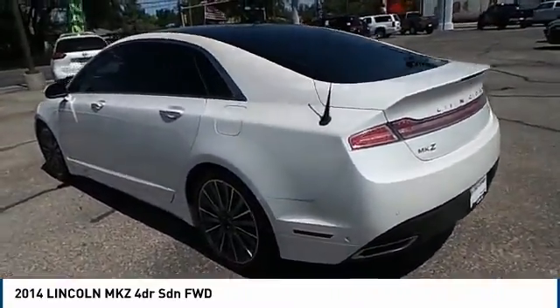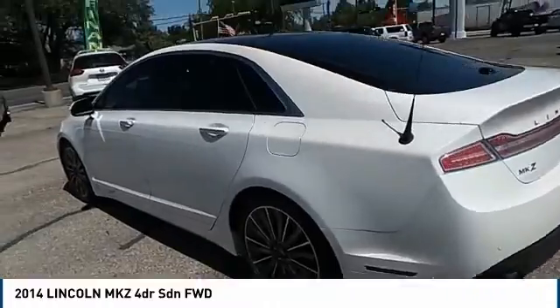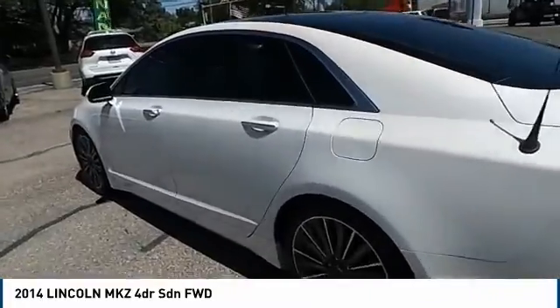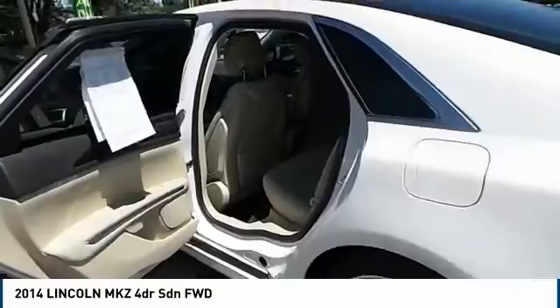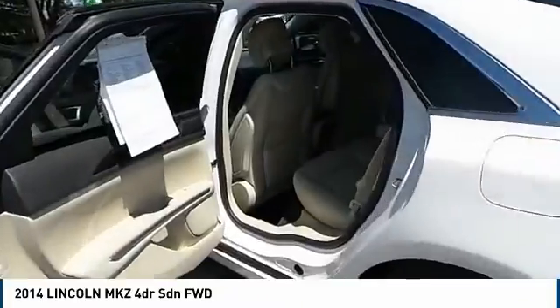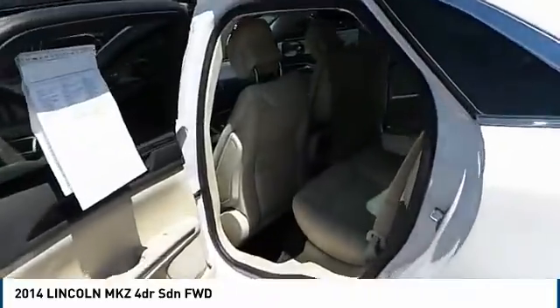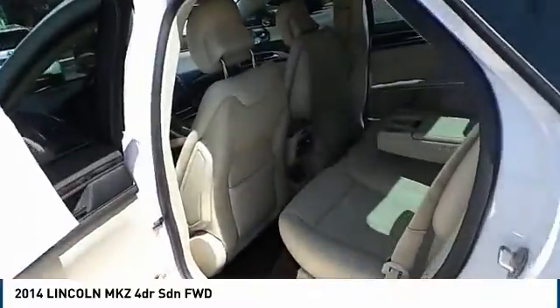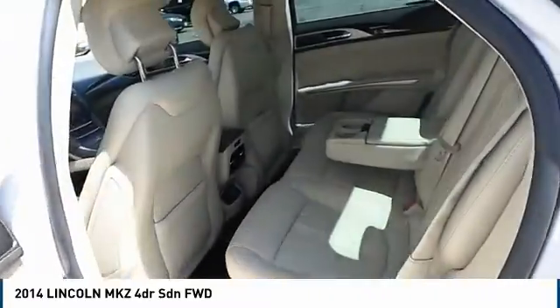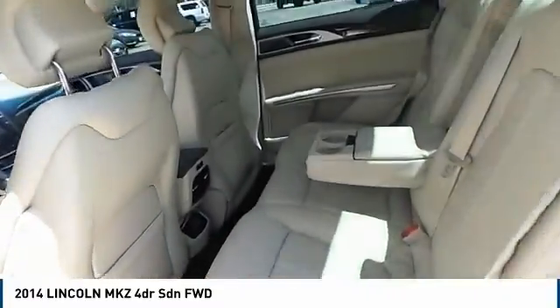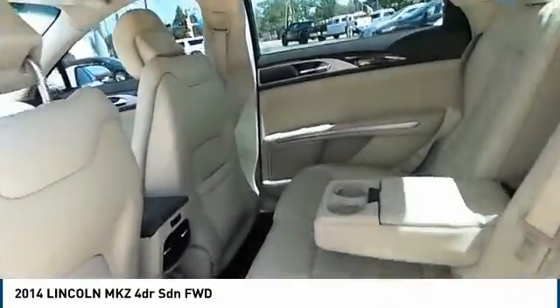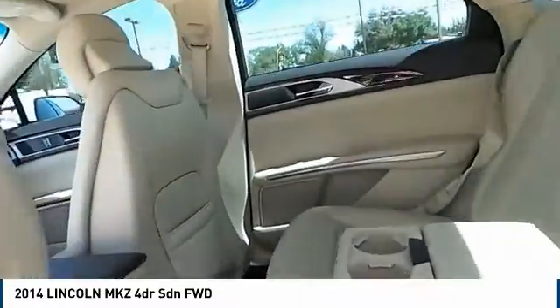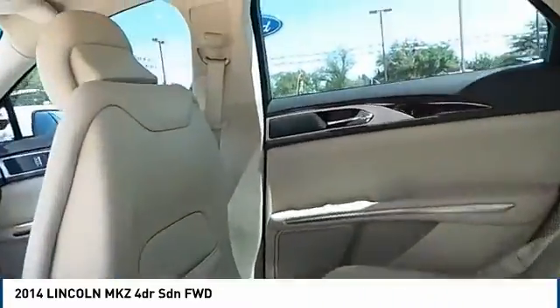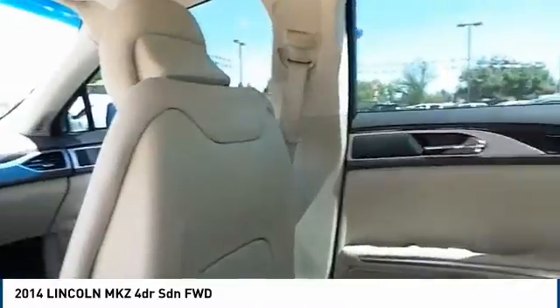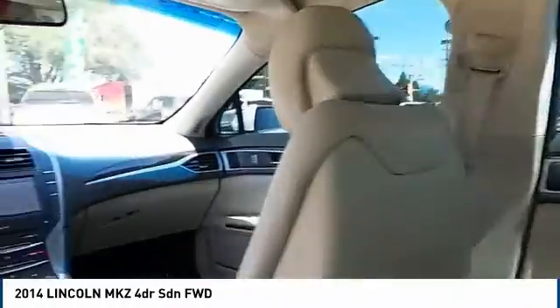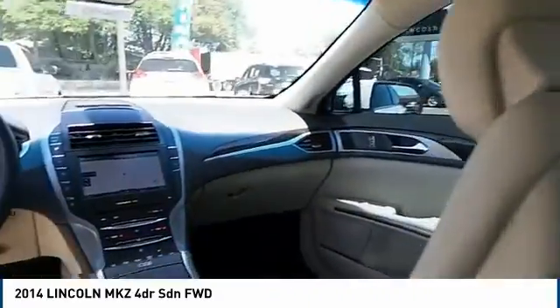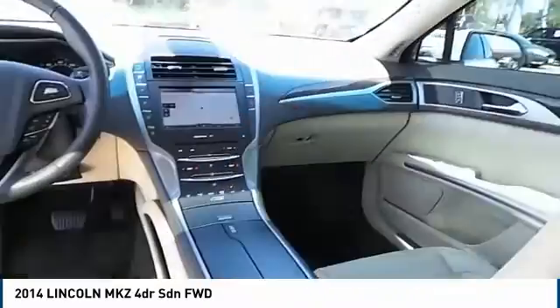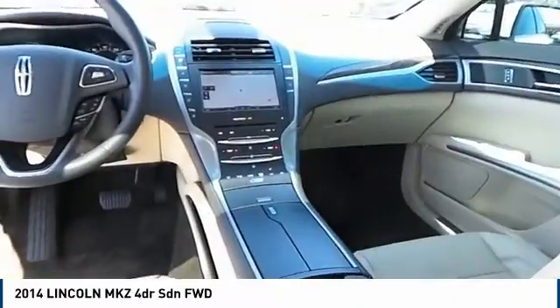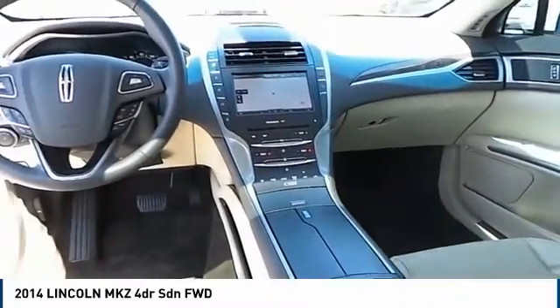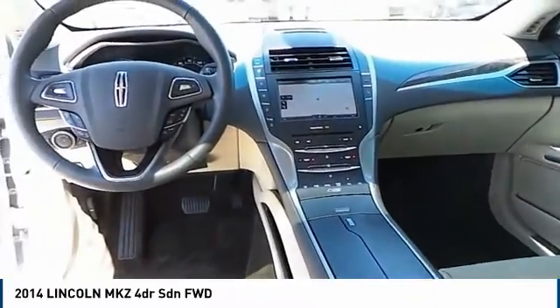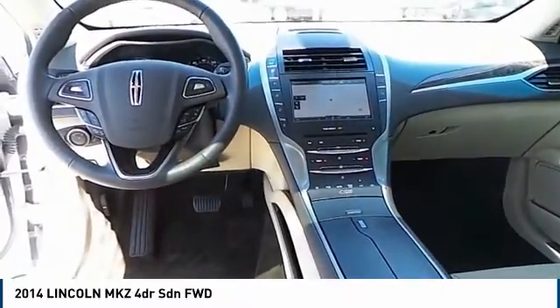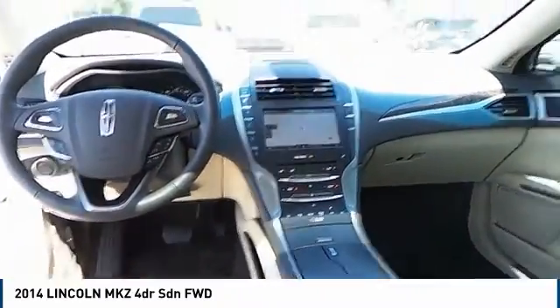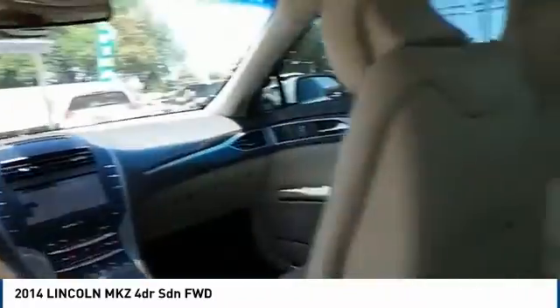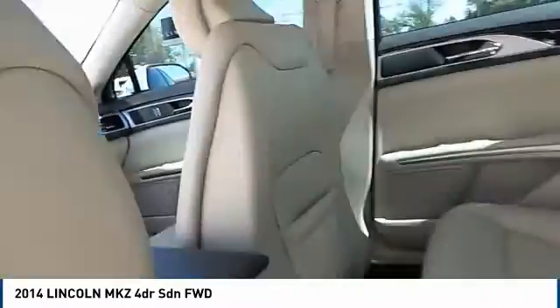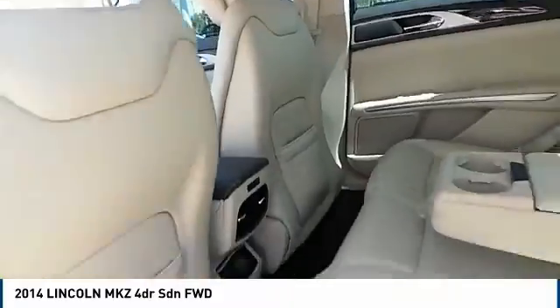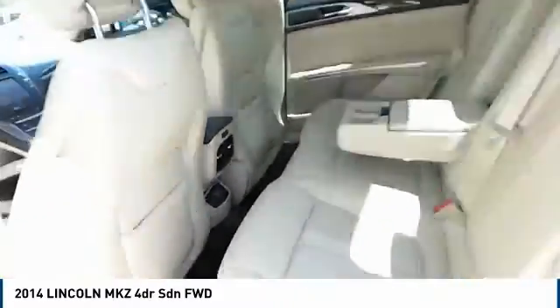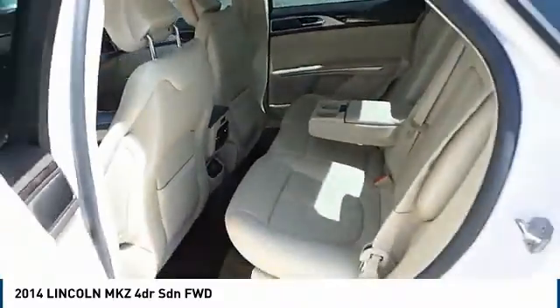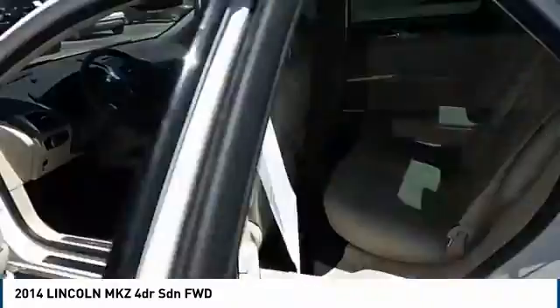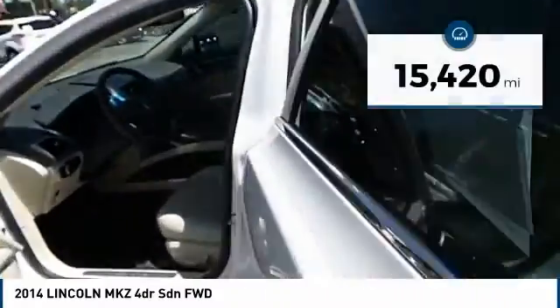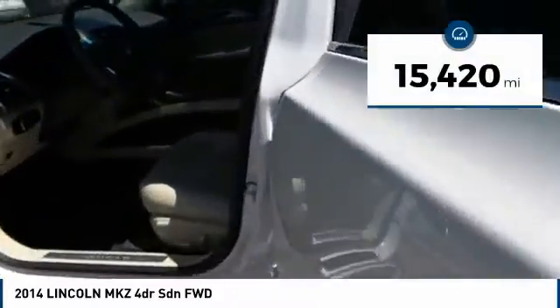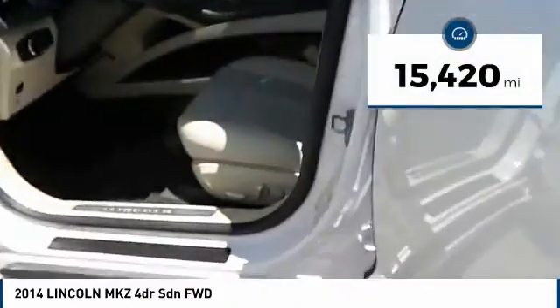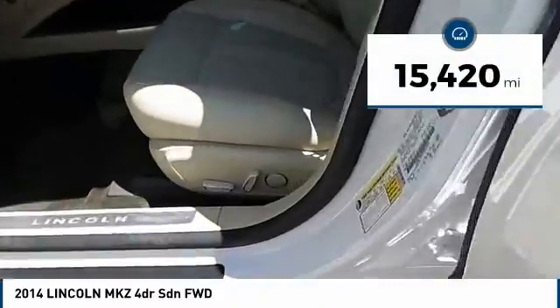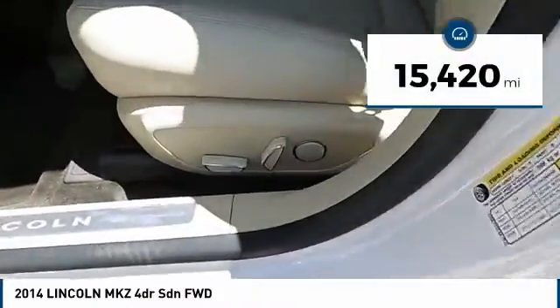Add that to the clean modern interior with standard features including rich leather, exotic wood, and a sophisticated assistant that responds to the sound of your voice, and you'll see the MKZ offers a new dimension of luxury. This vehicle has less than 20,000 miles.